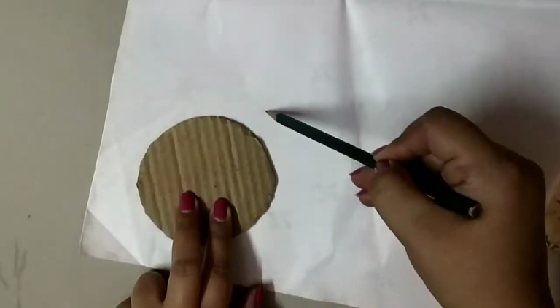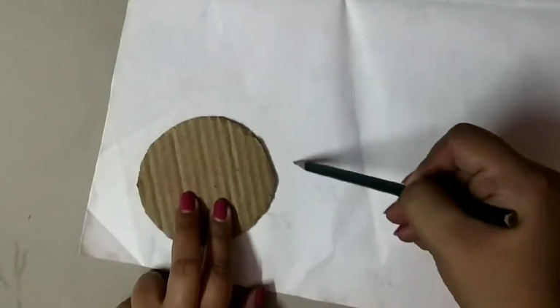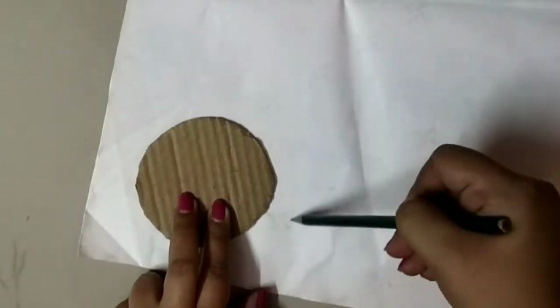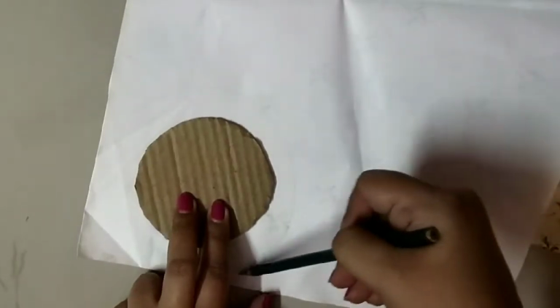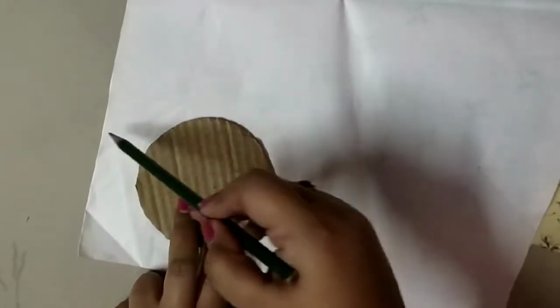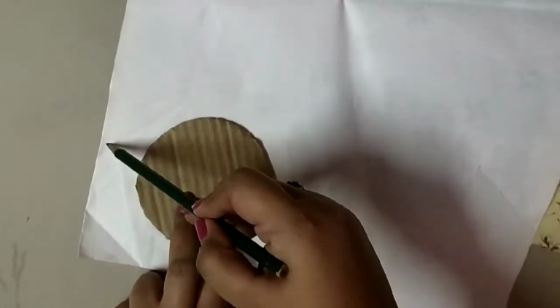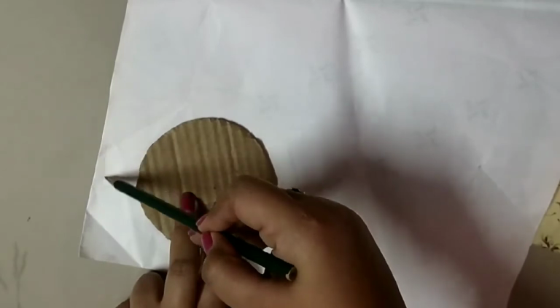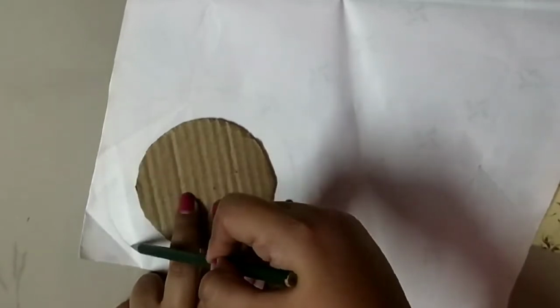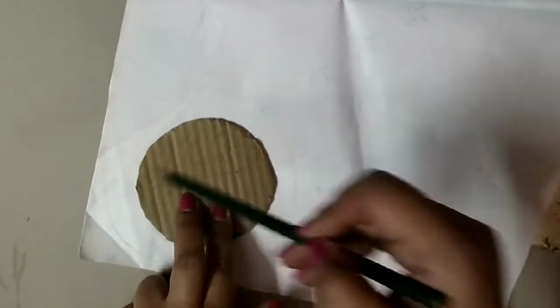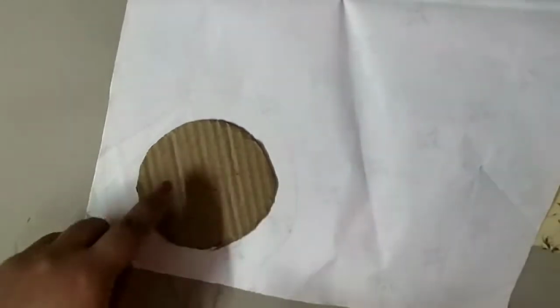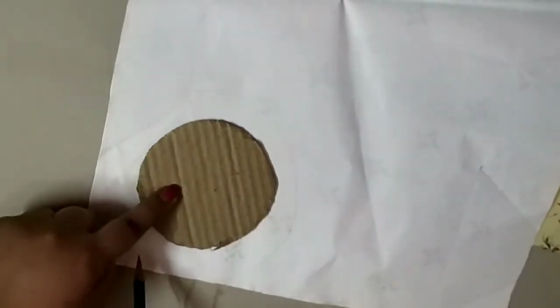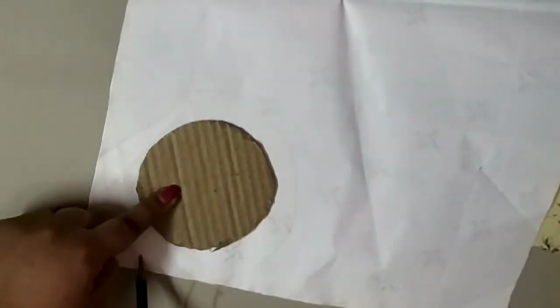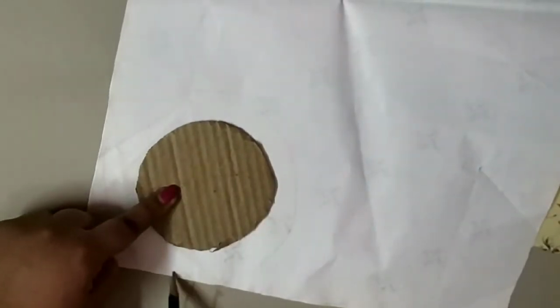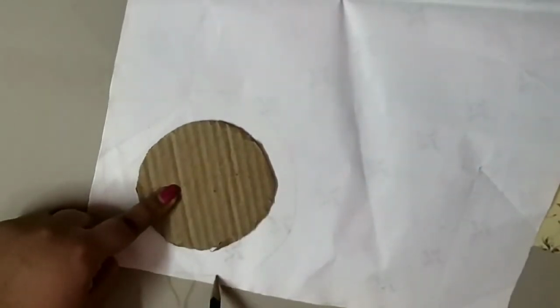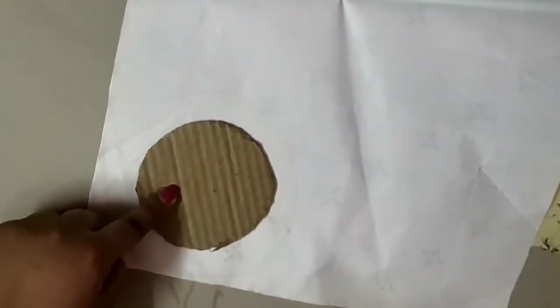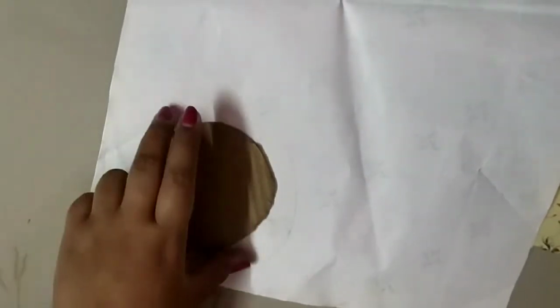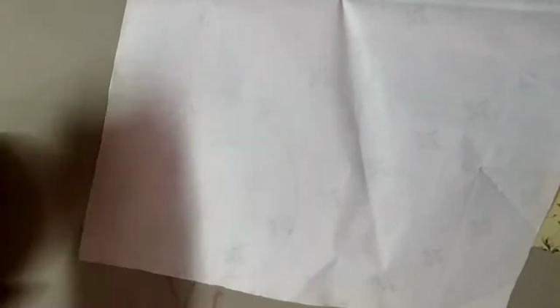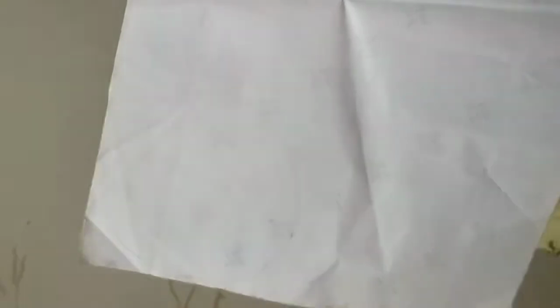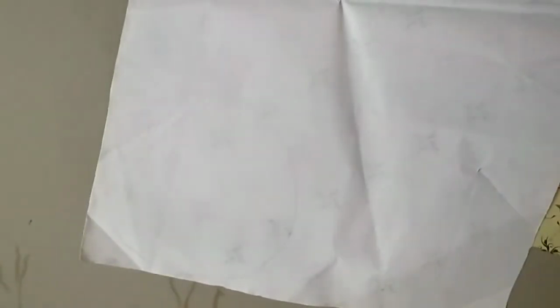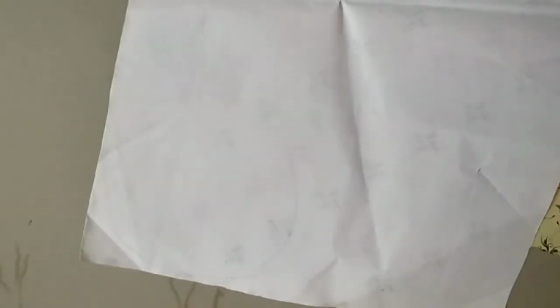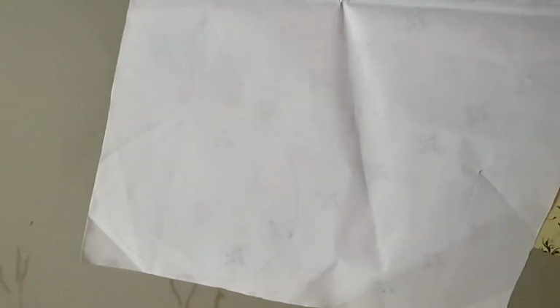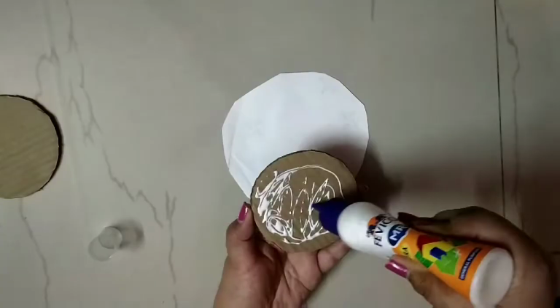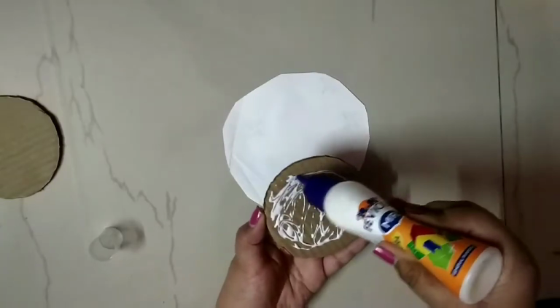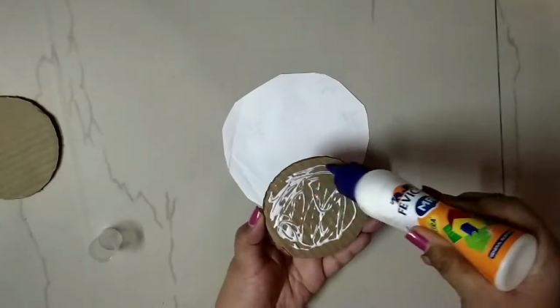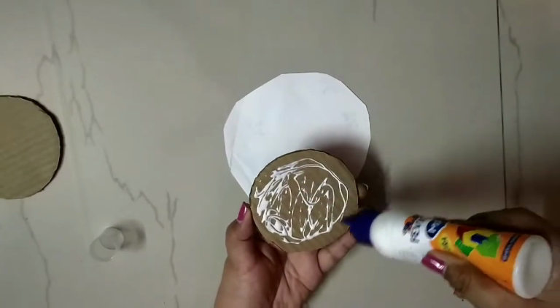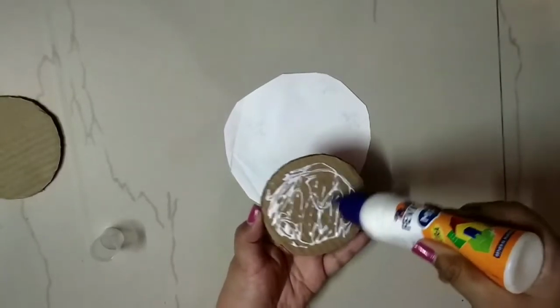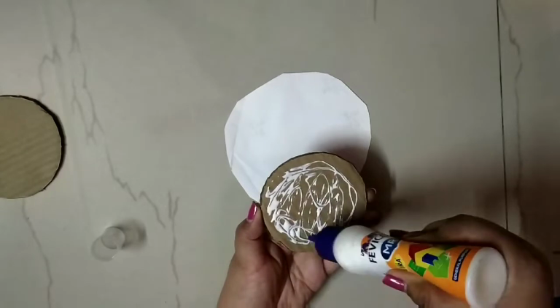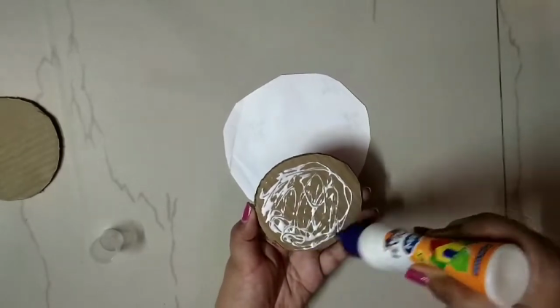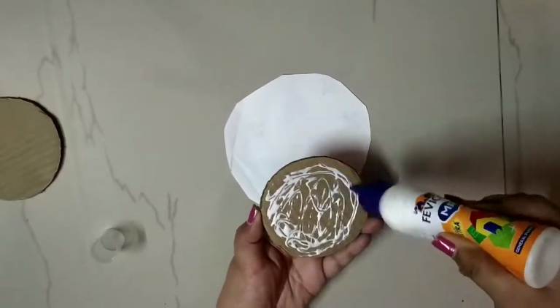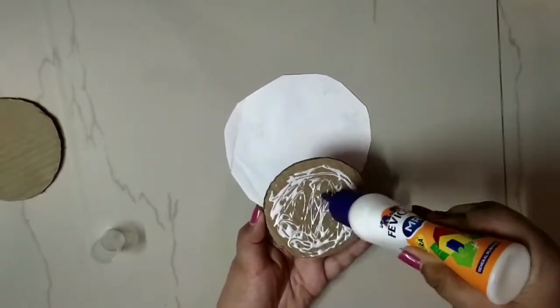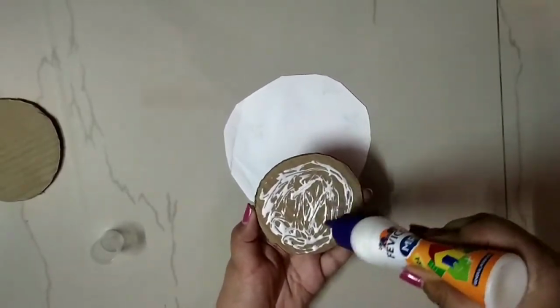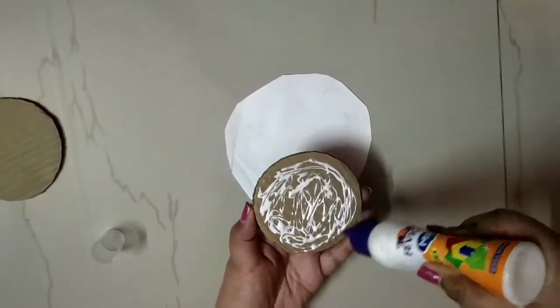After cutting the cardboard, we will place the decorative paper on it. We will make a small circle from the cardboard circle and make a rough circle — we don't need to be perfect. We will cut the paper too, so that we can place it on the cardboard and paste it.